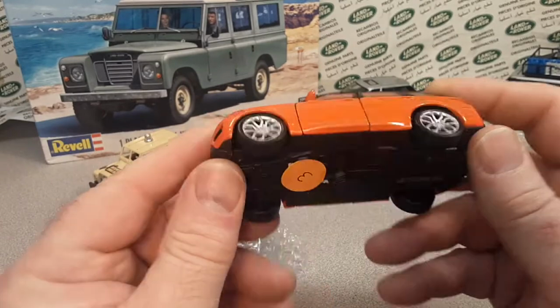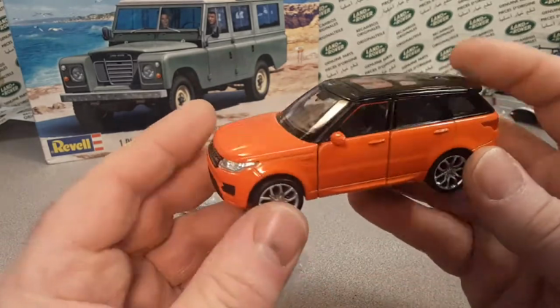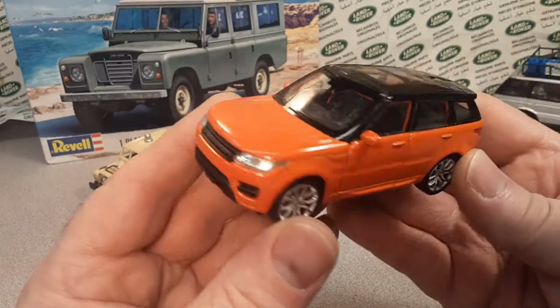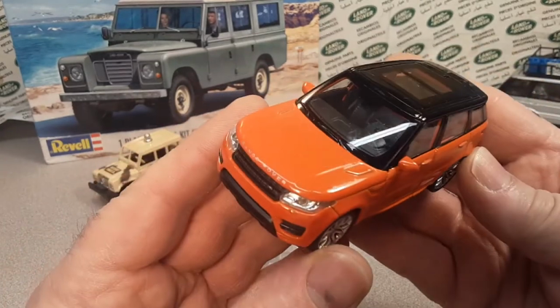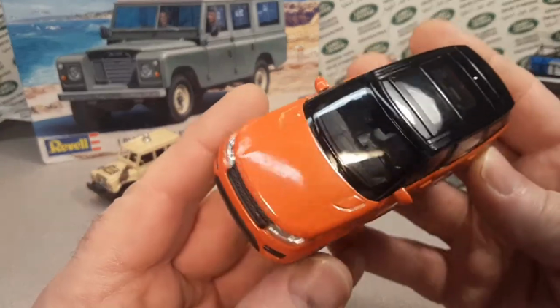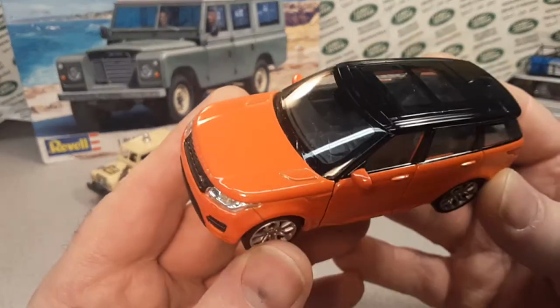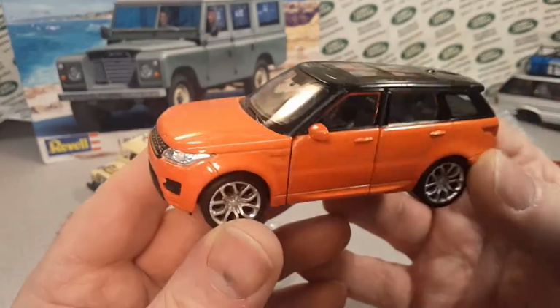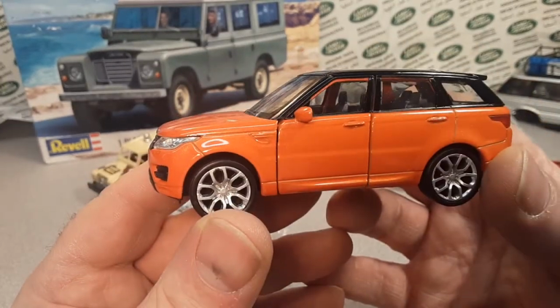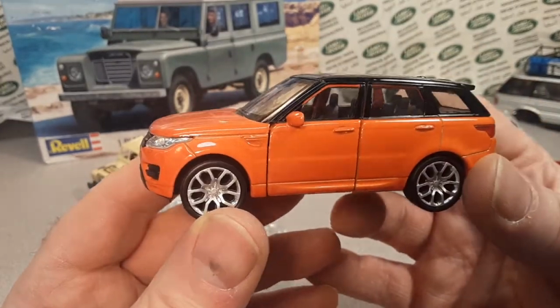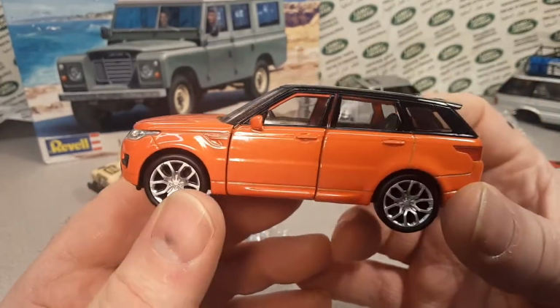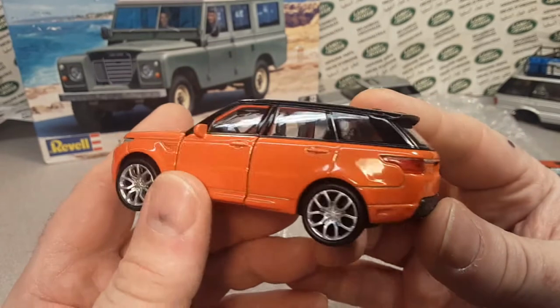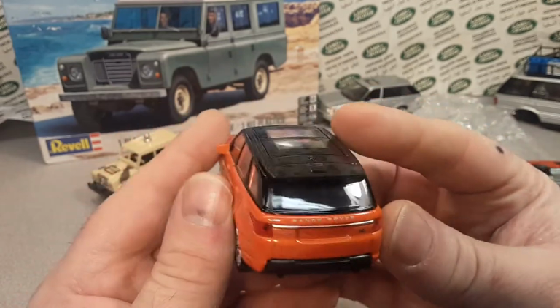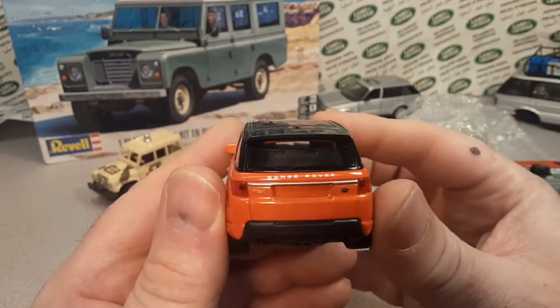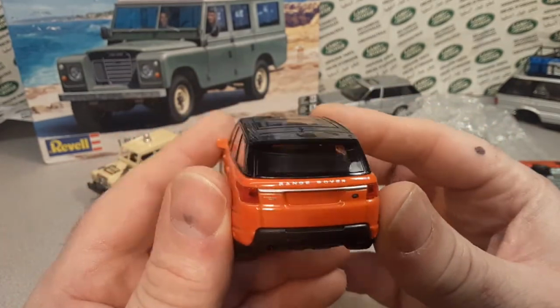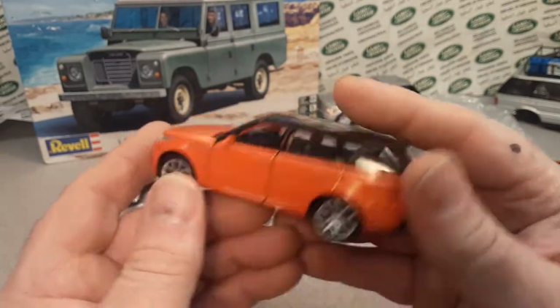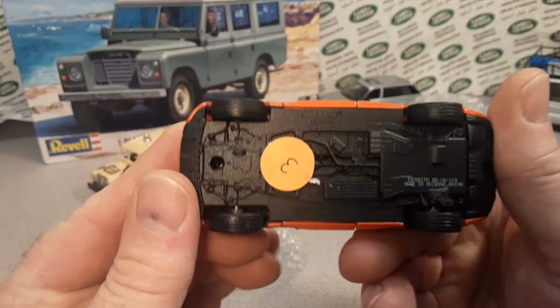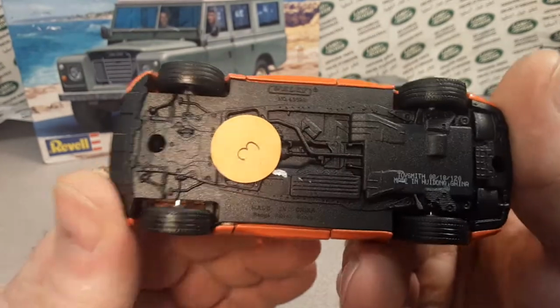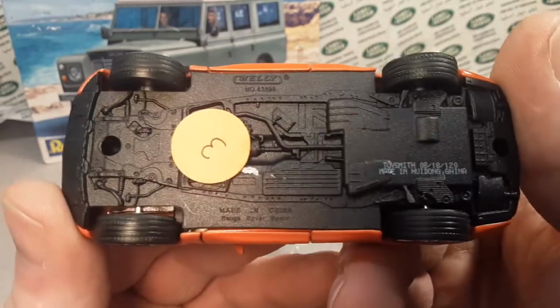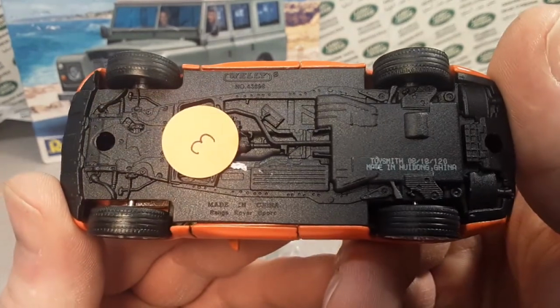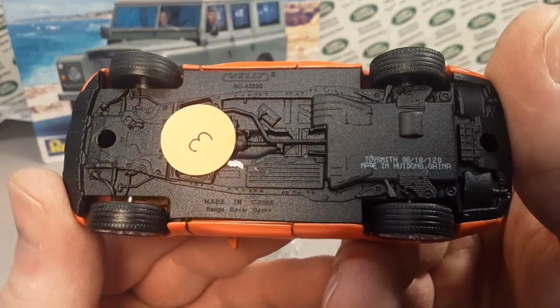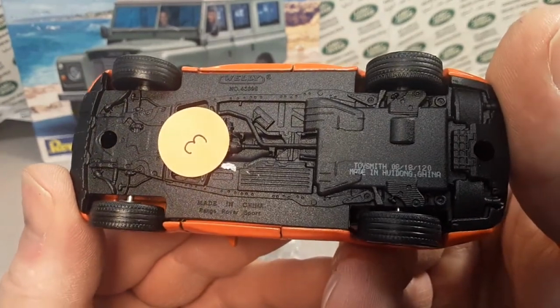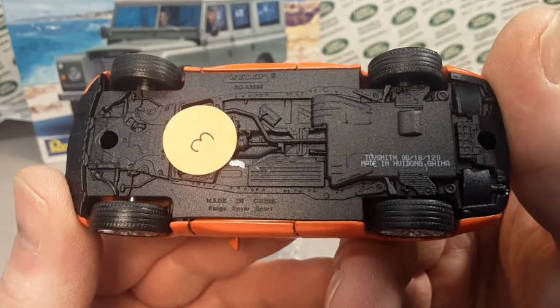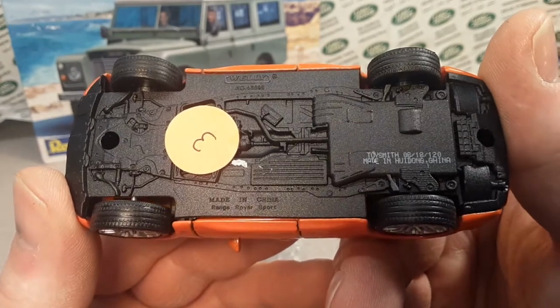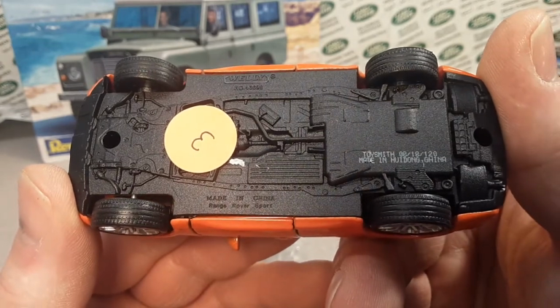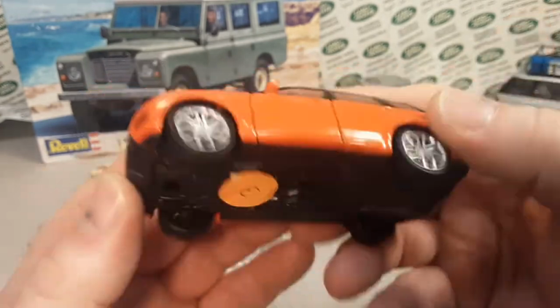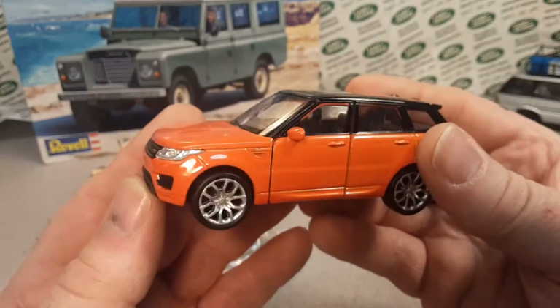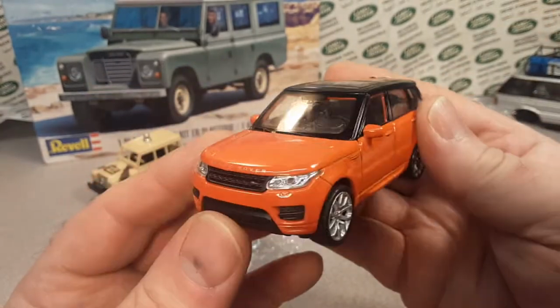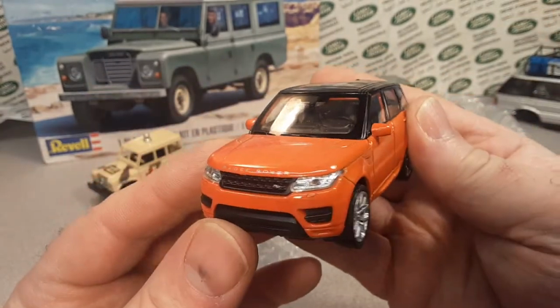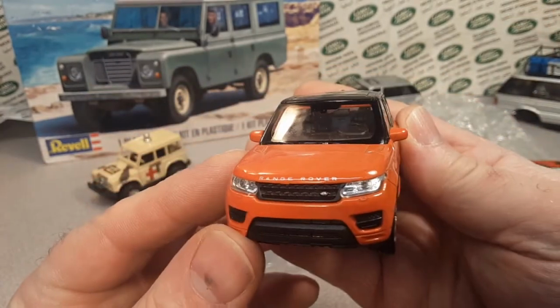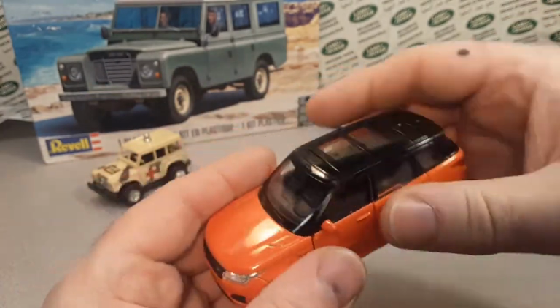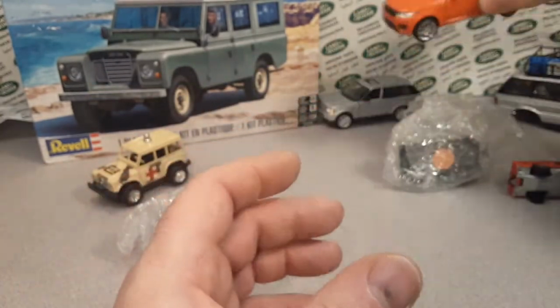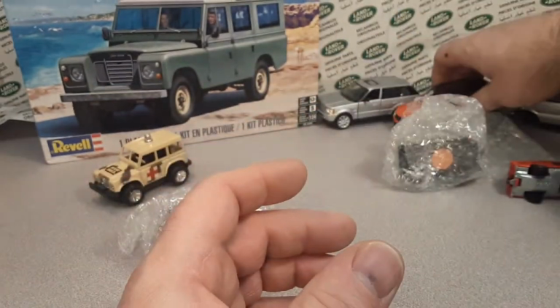Here's a little bit different one. This is a Welly — orange one. I think I got one of these. This is the Range Rover Sport, made in China. Very, very classy. I like that a lot.